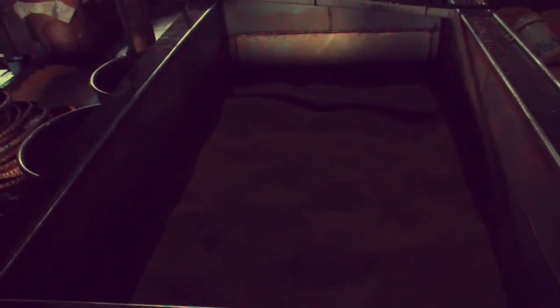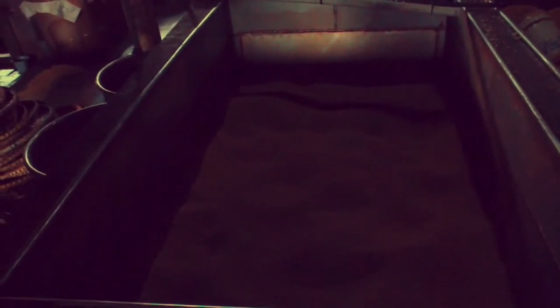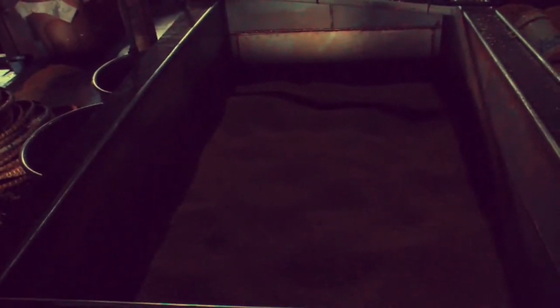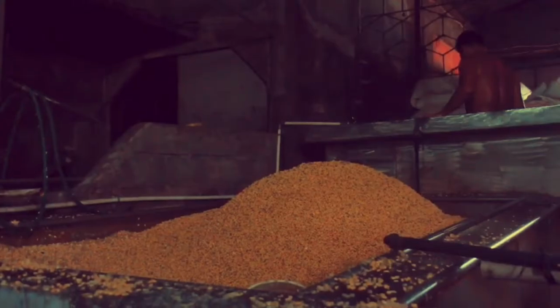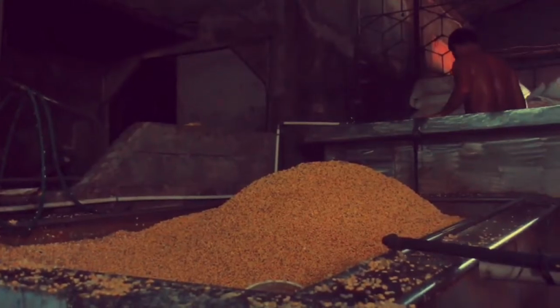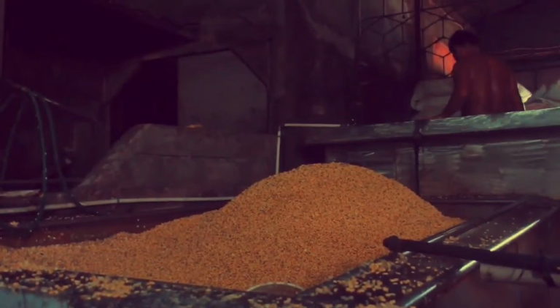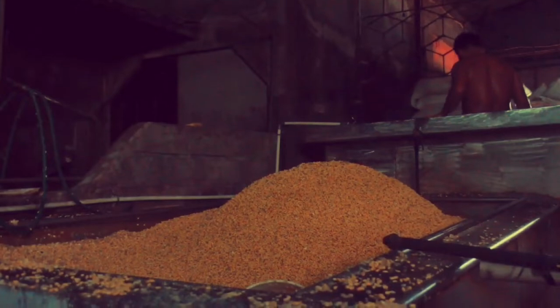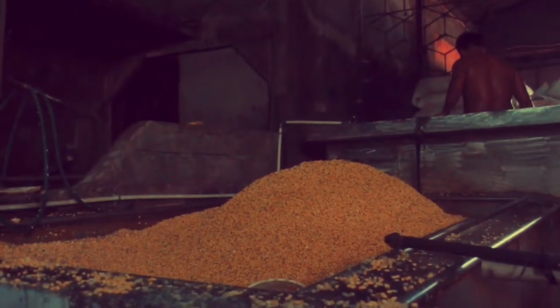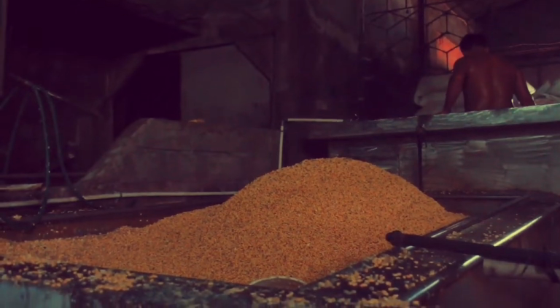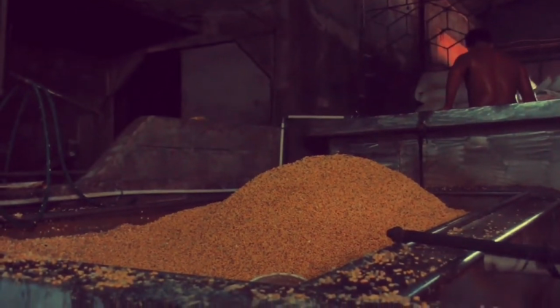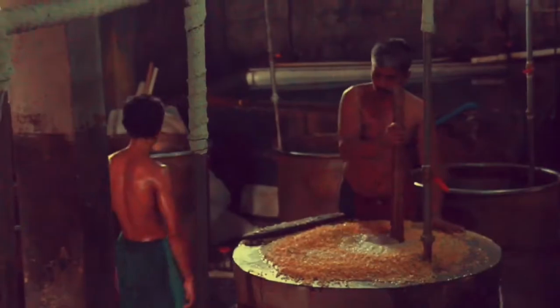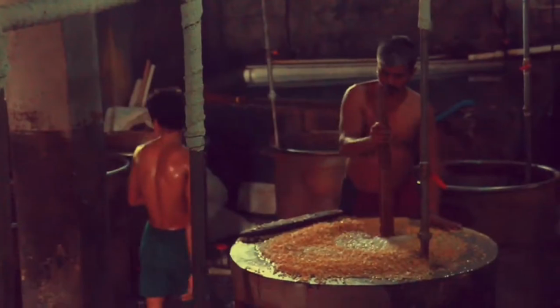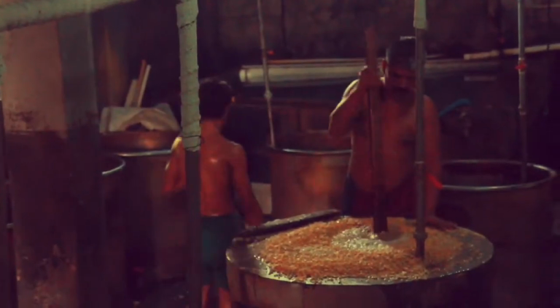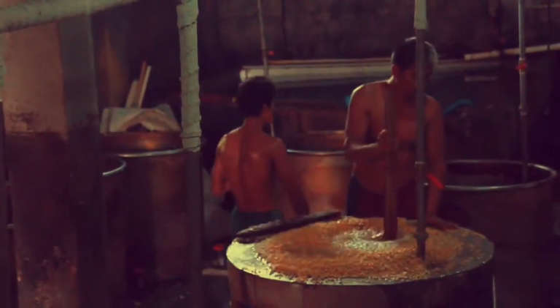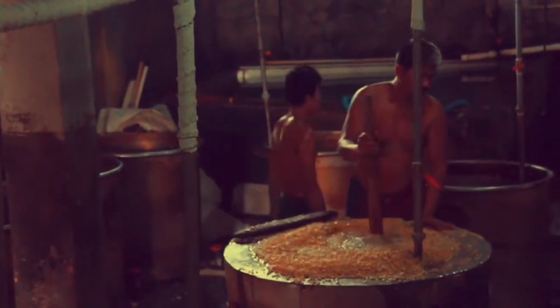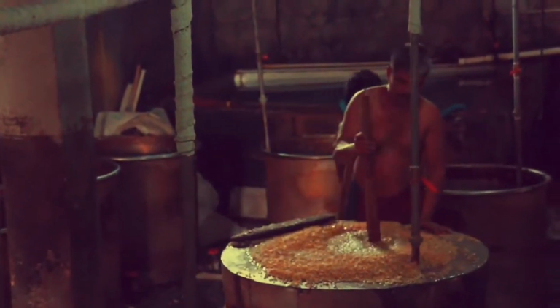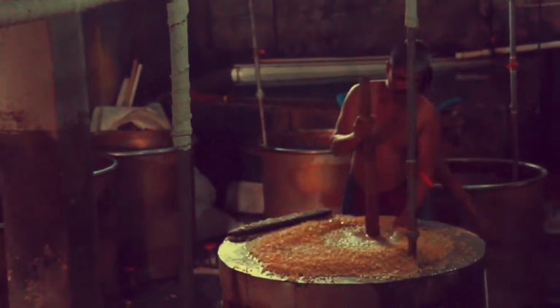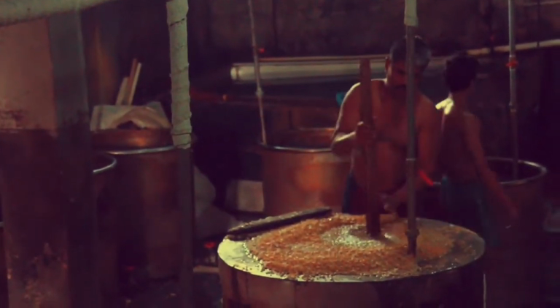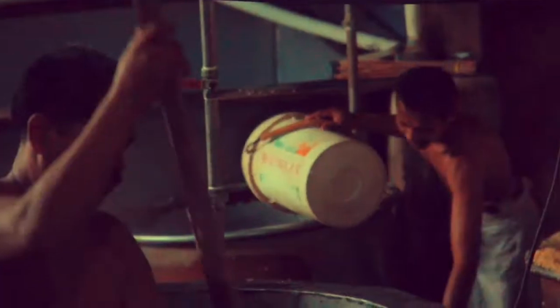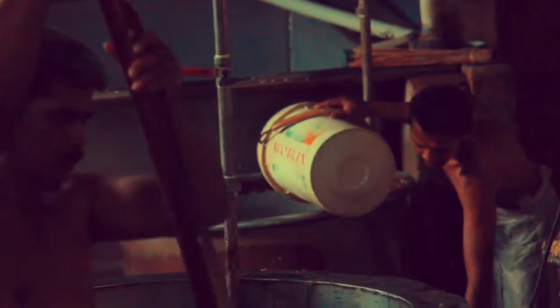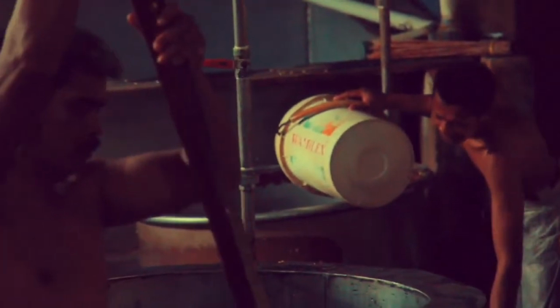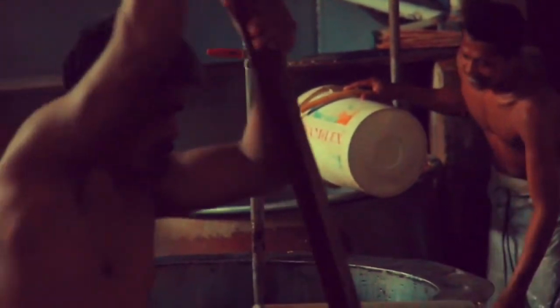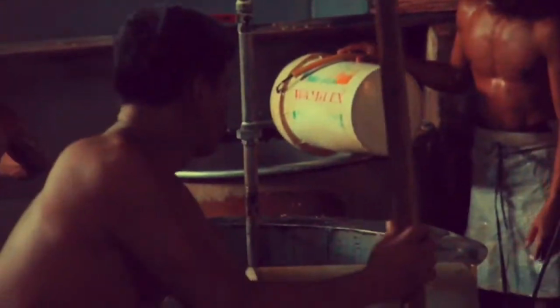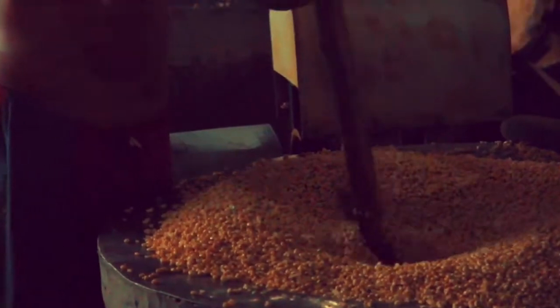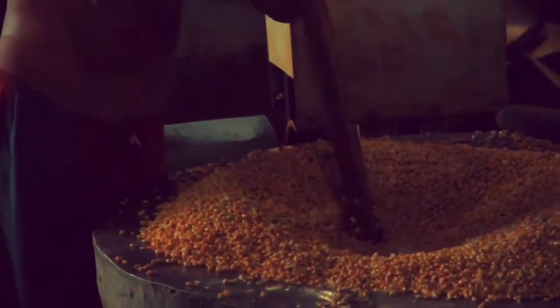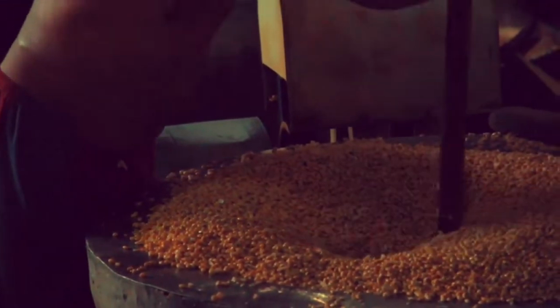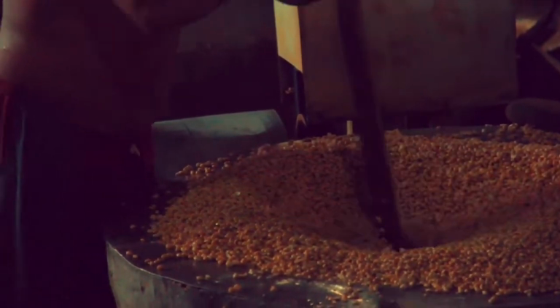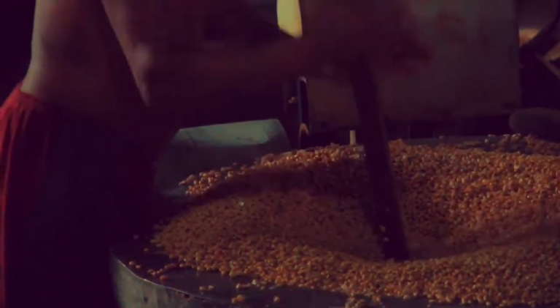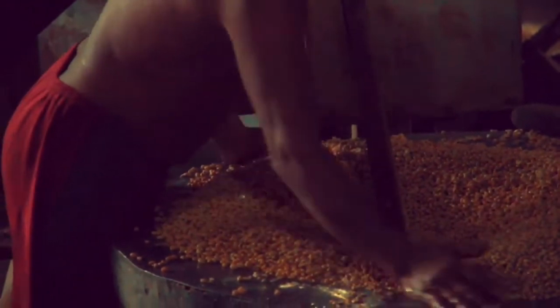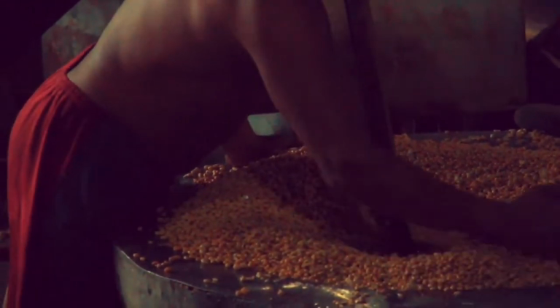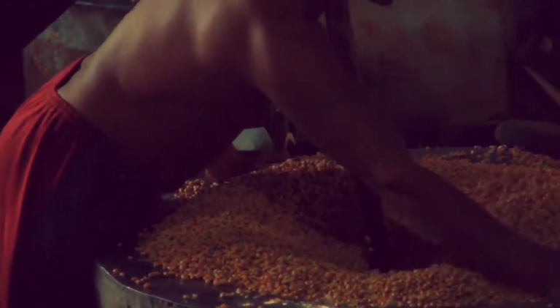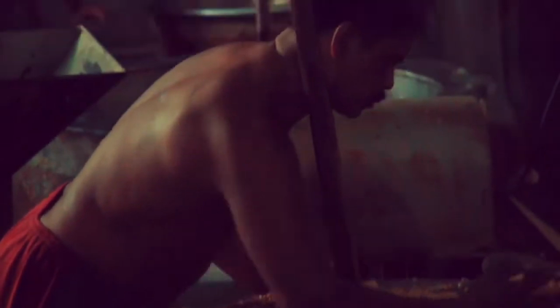Tempeh begins with whole soybeans, which are softened by soaking and de-hulled, then partly cooked. Specialty tempeh may be made from other types of beans, wheat, or may include a mixture of beans and whole grains.